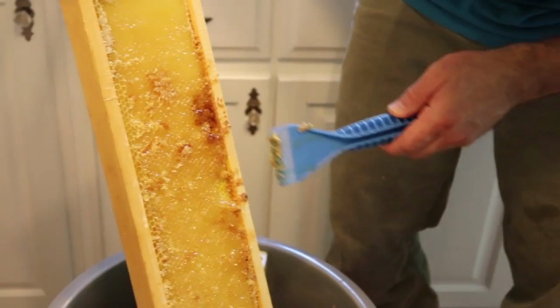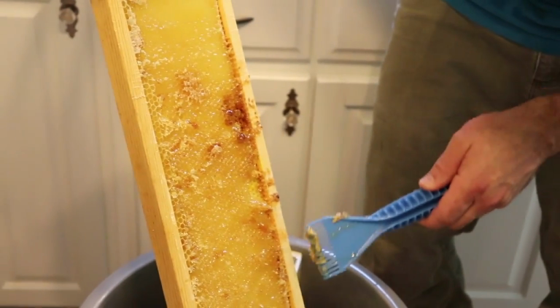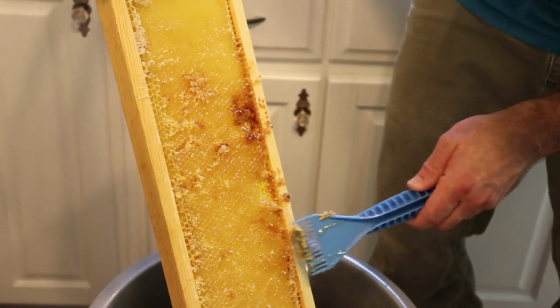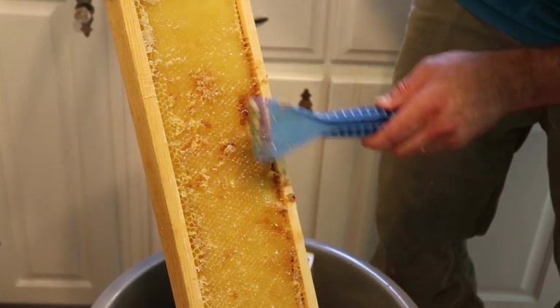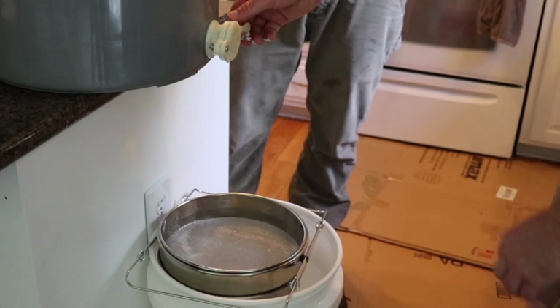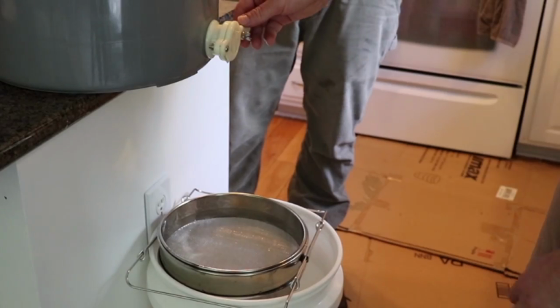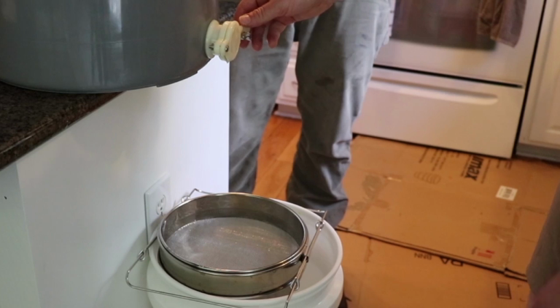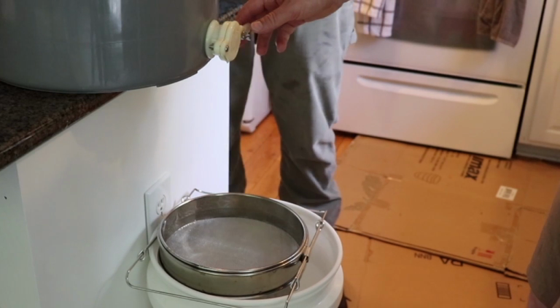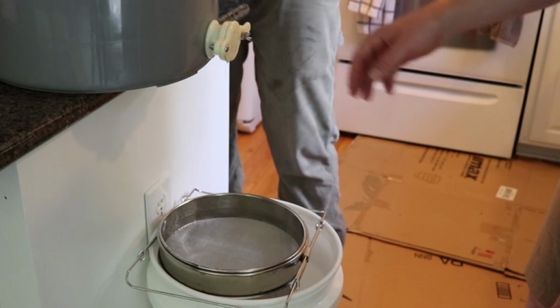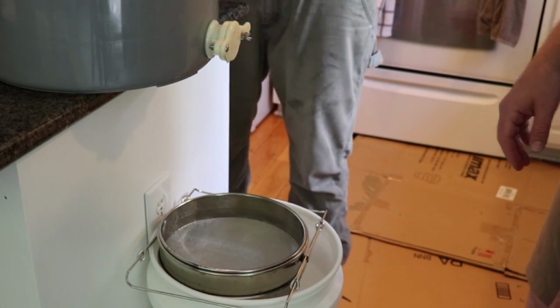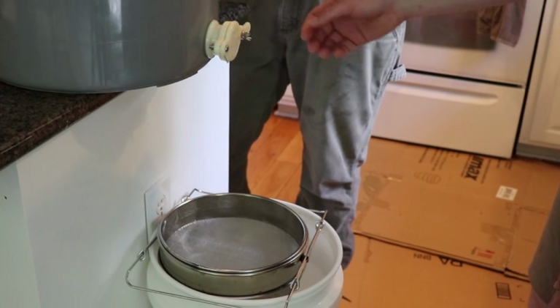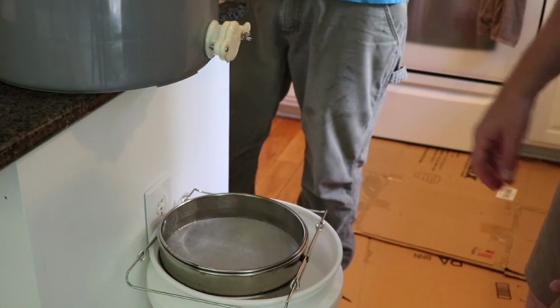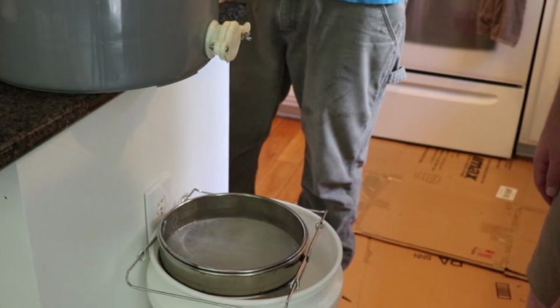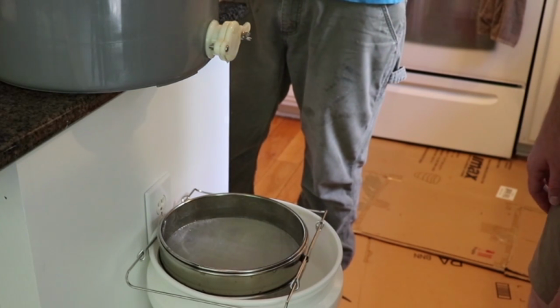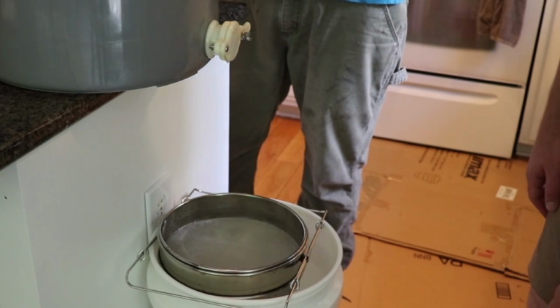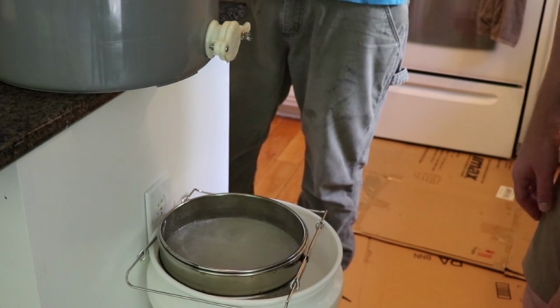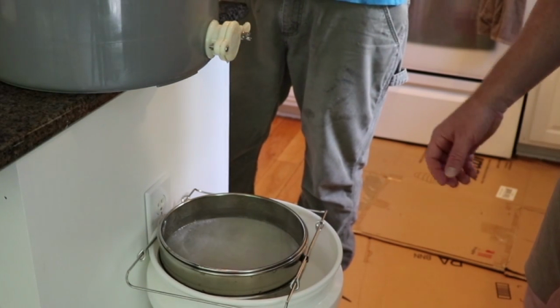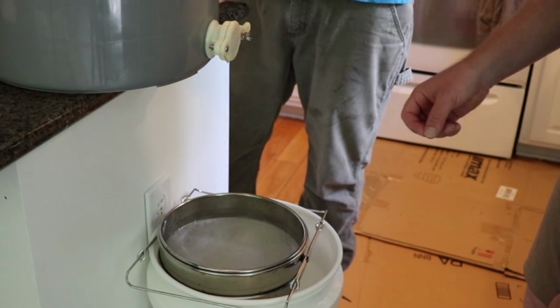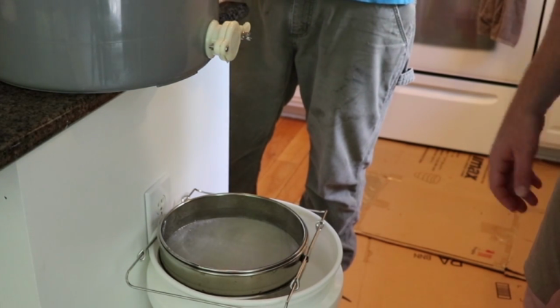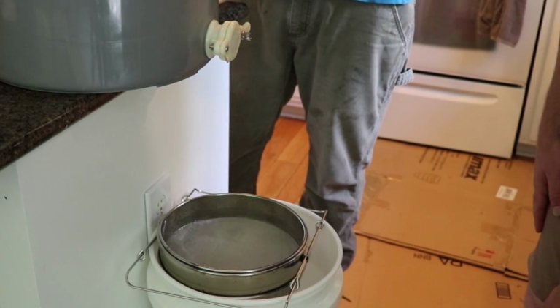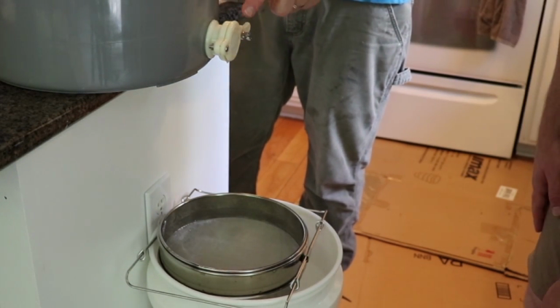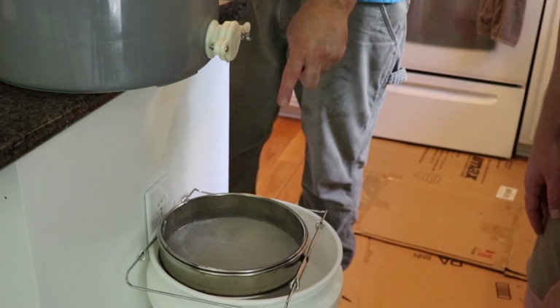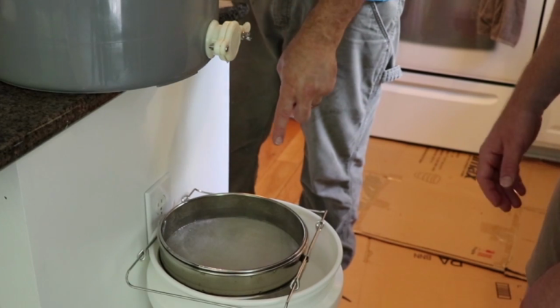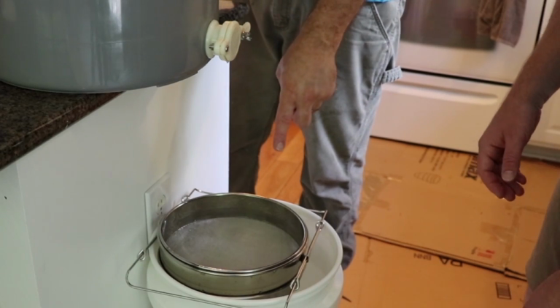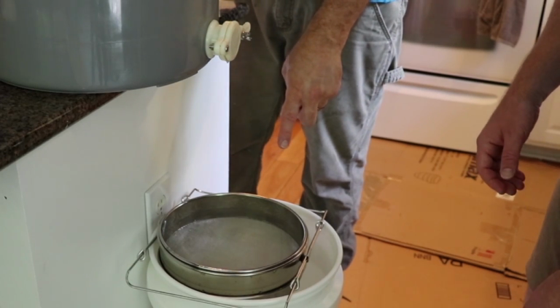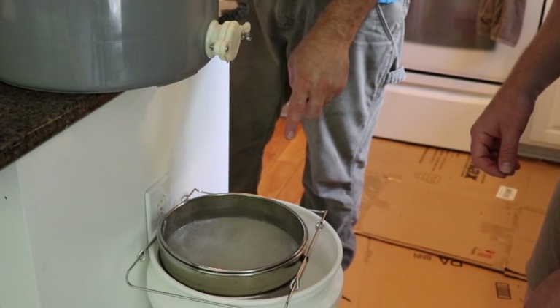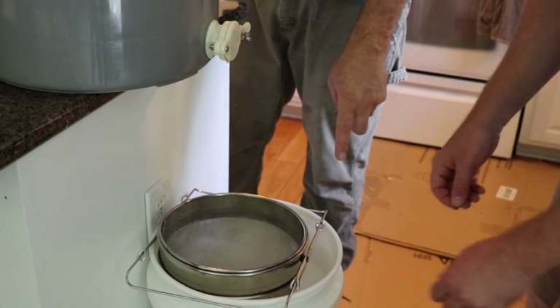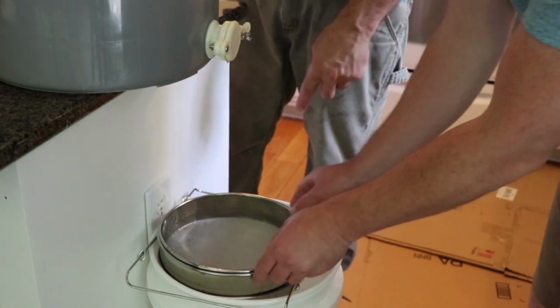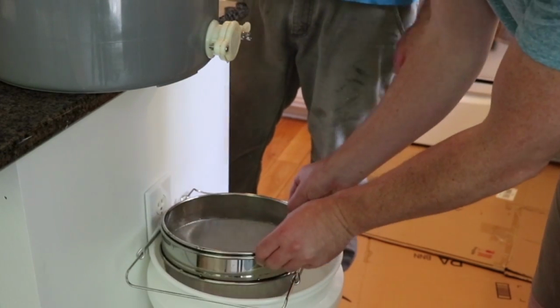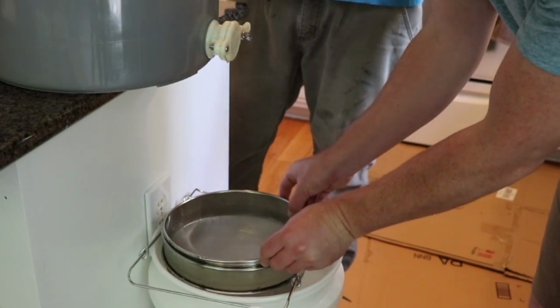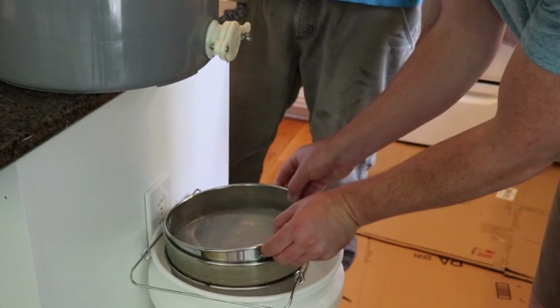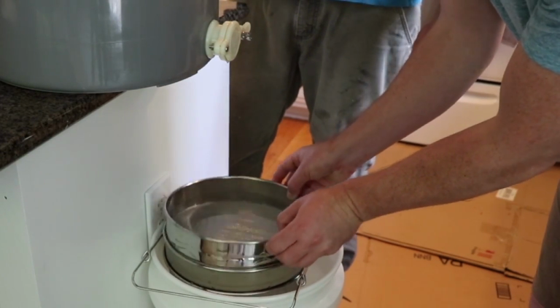Now that one's pretty much empty. What we're doing is — the honey that we've extracted is going to be full of cappings and wax. So what we're going to do now is release it down through a double sieve and into our actual honey bucket.